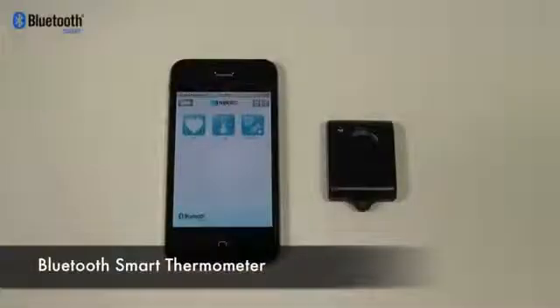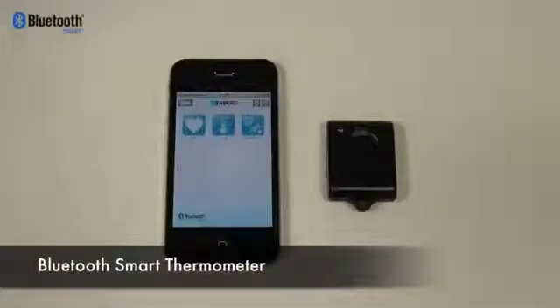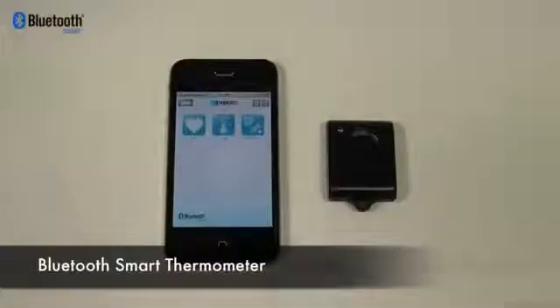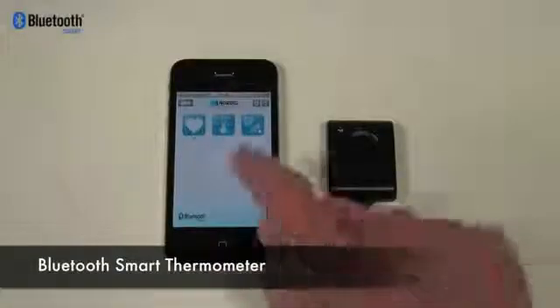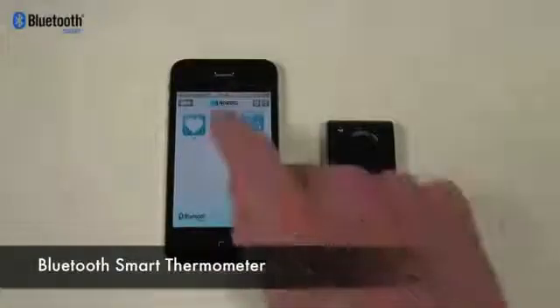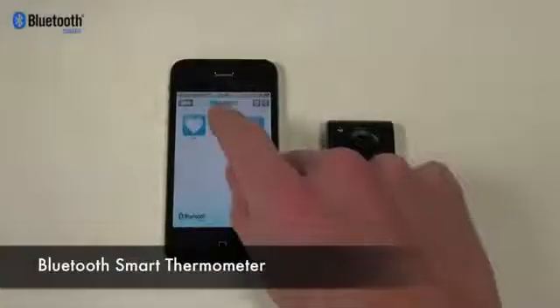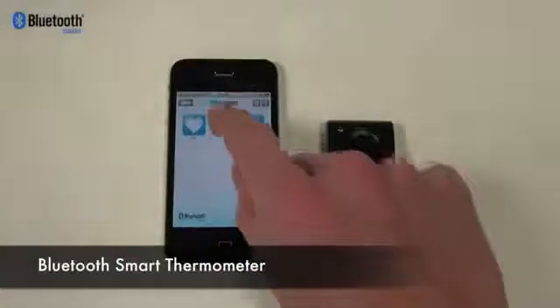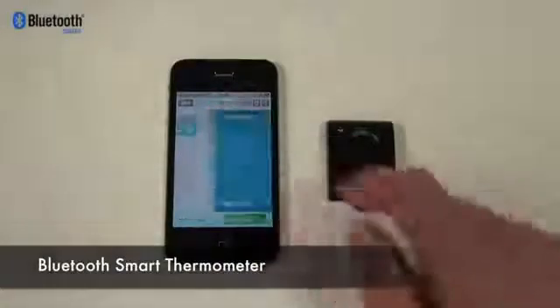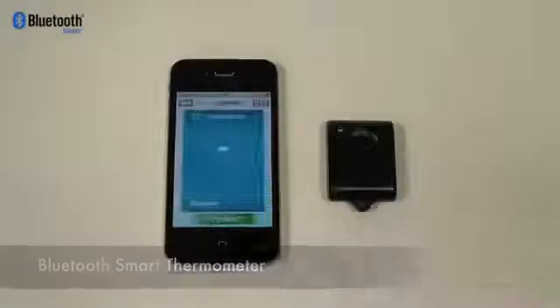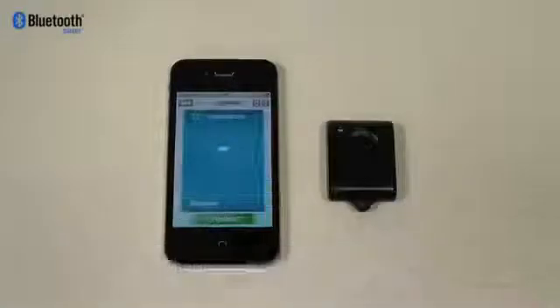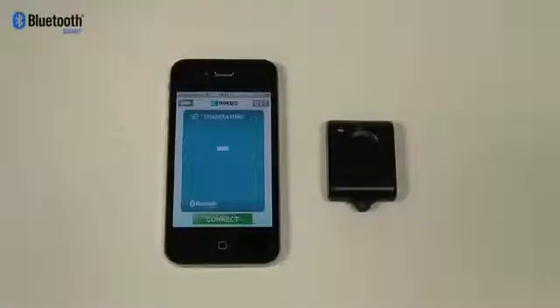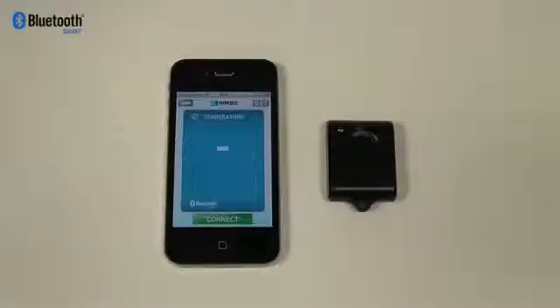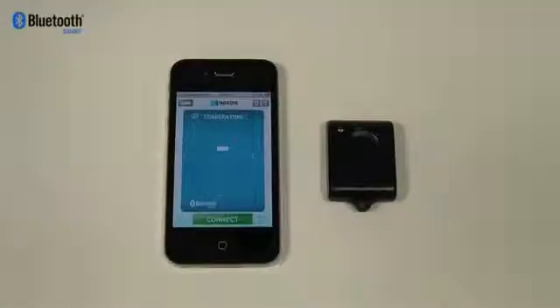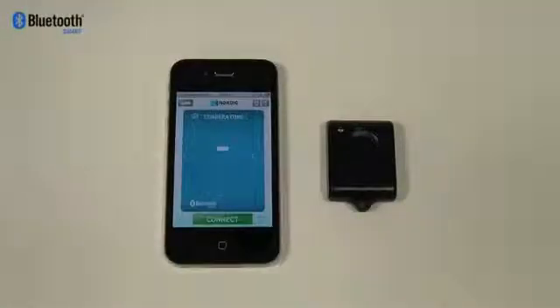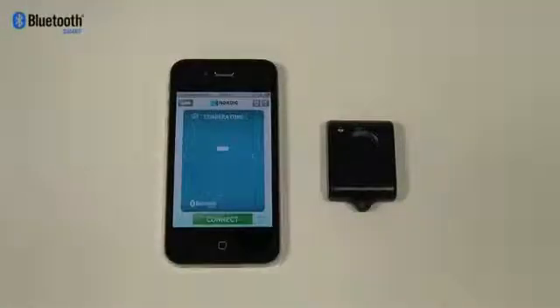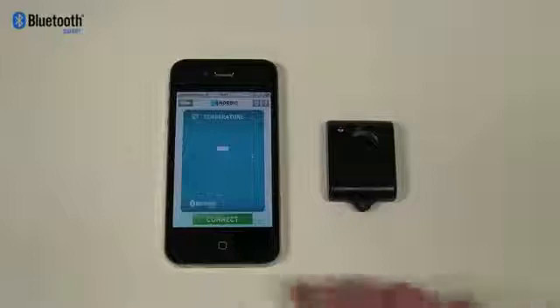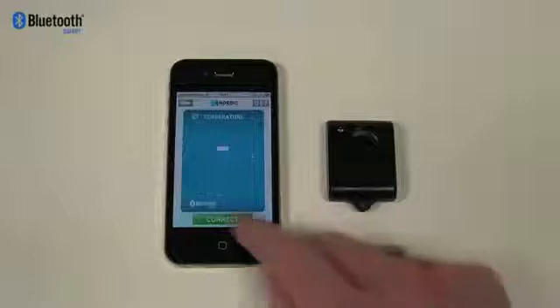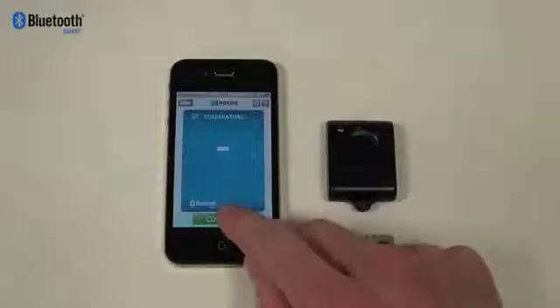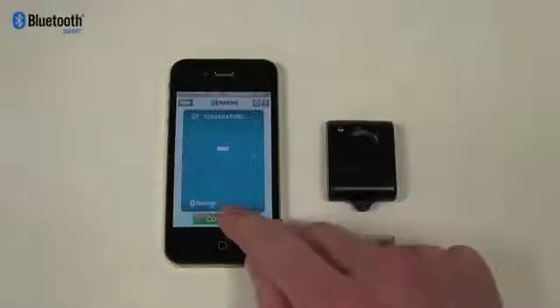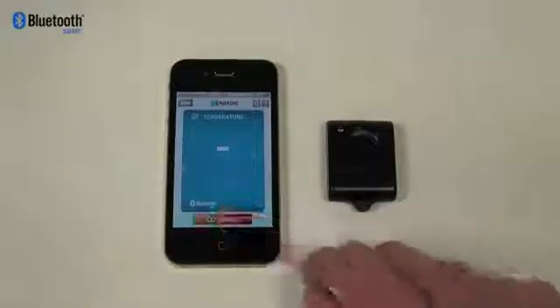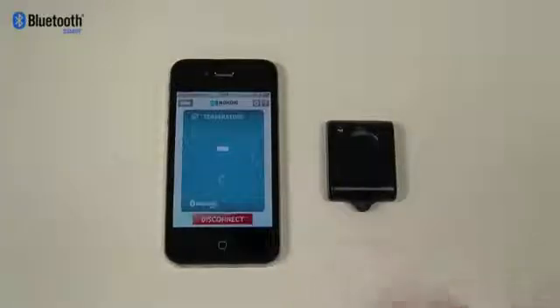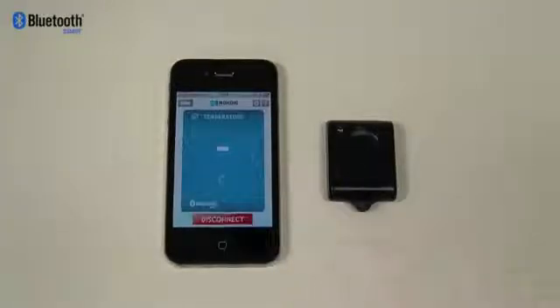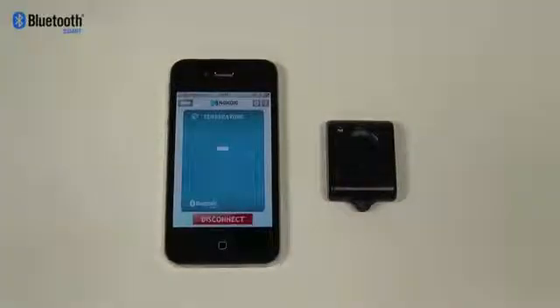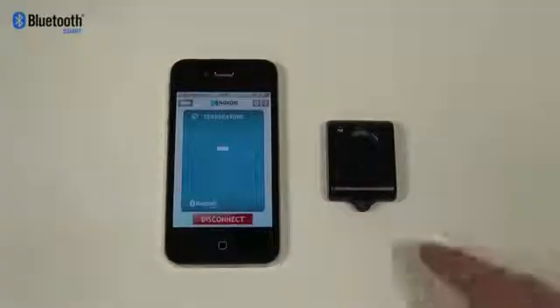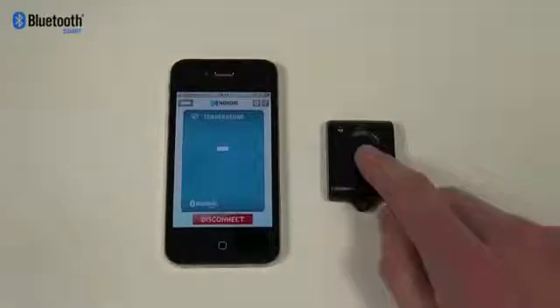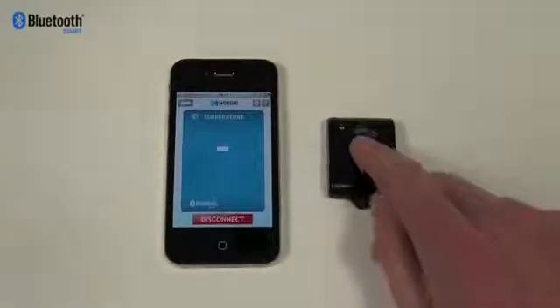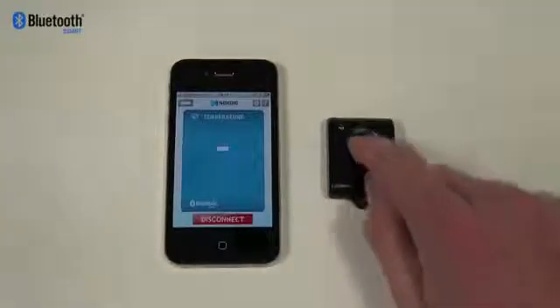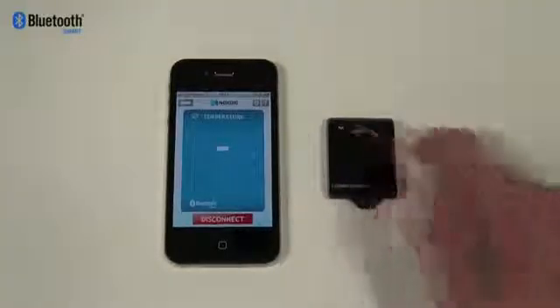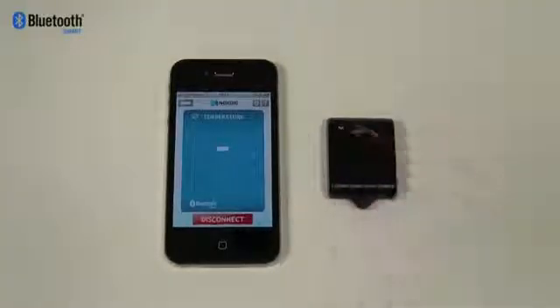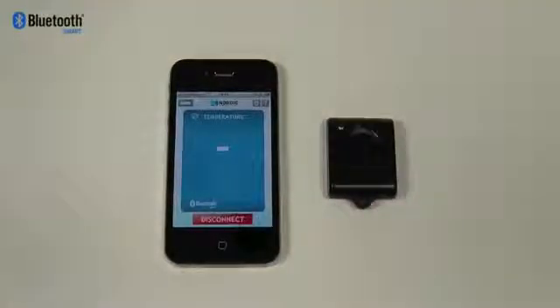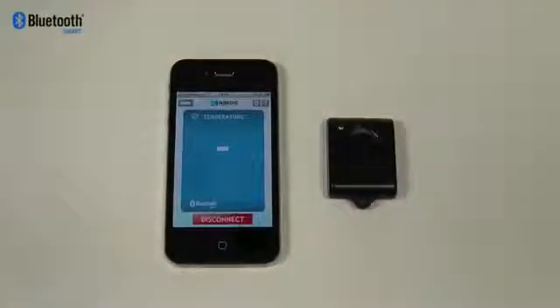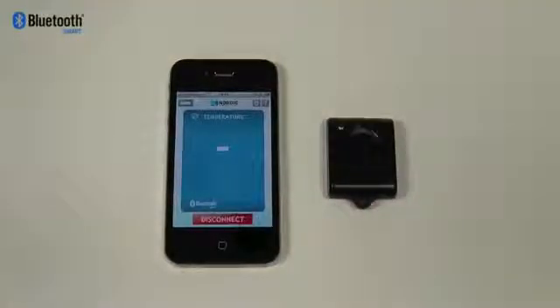To connect to a Bluetooth temperature sensor, go into the temperature menu and choose the connect button, then turn on your temperature sensor.